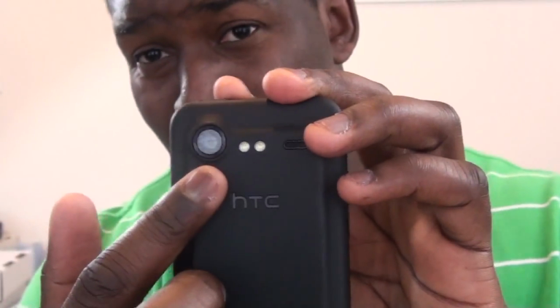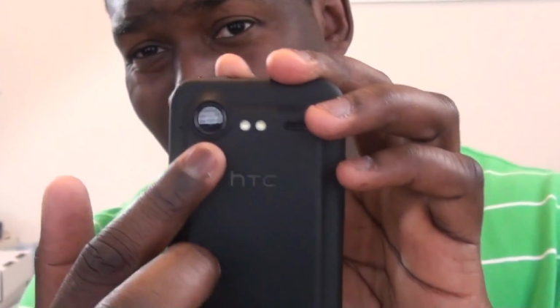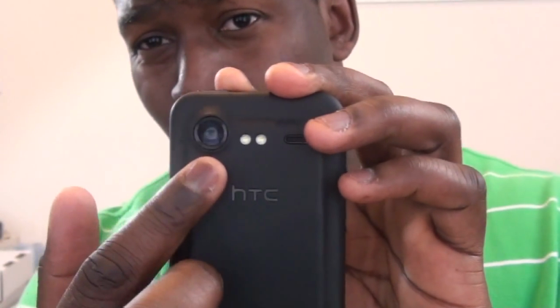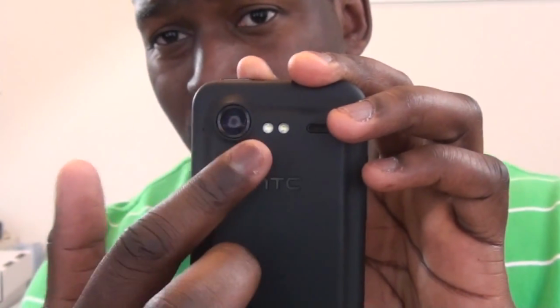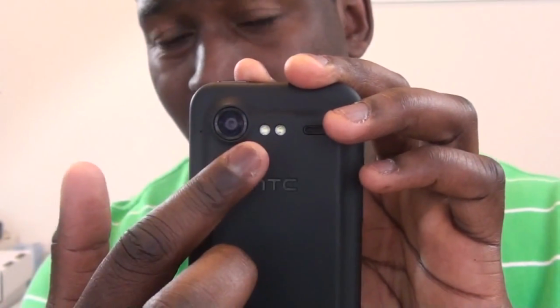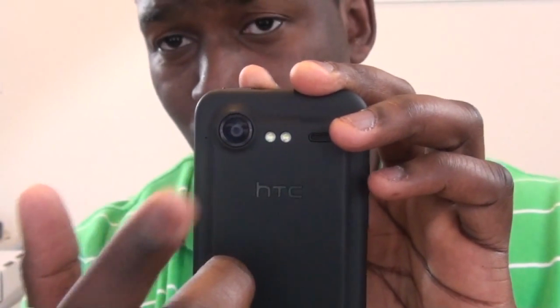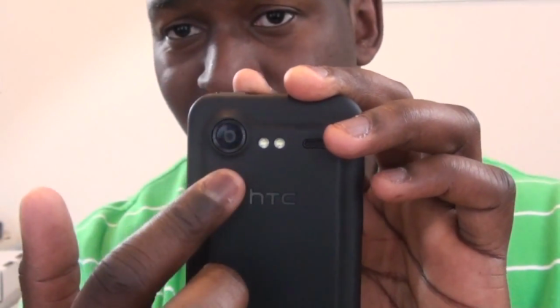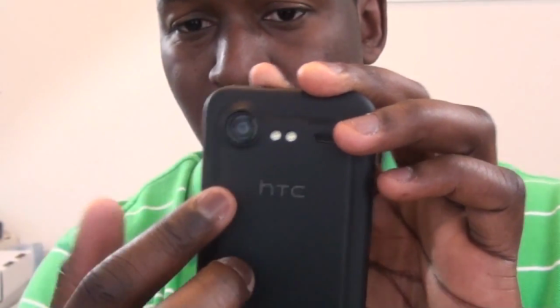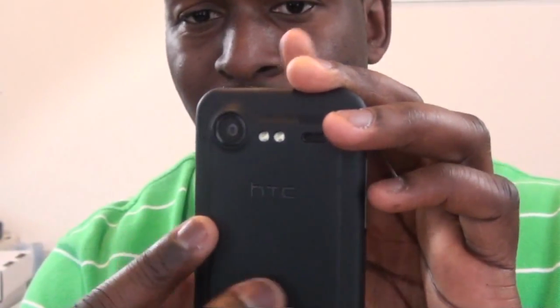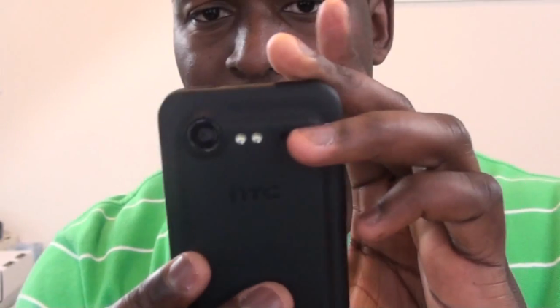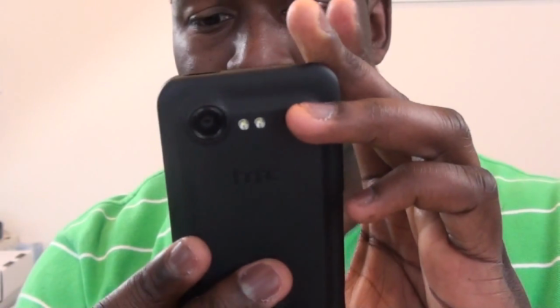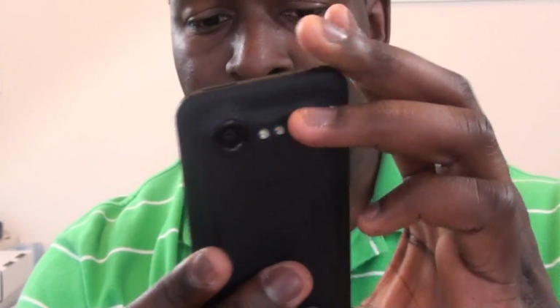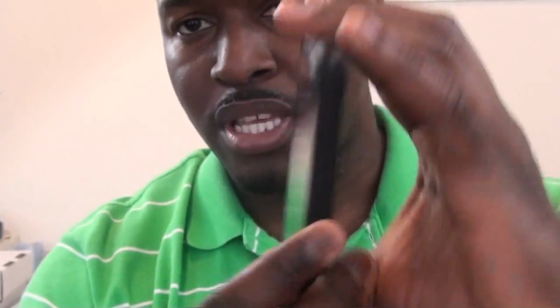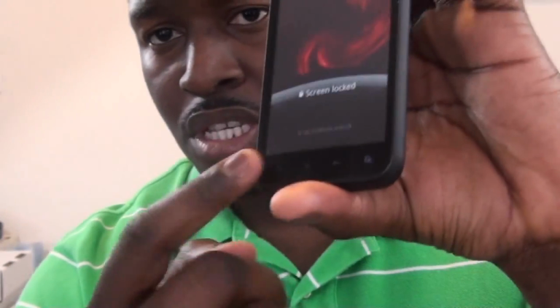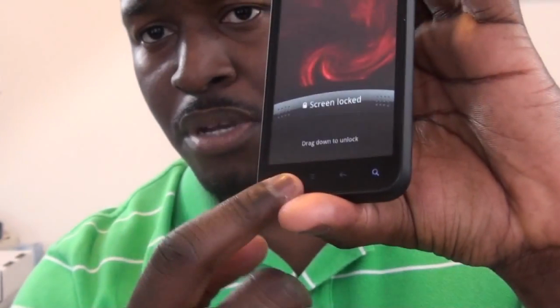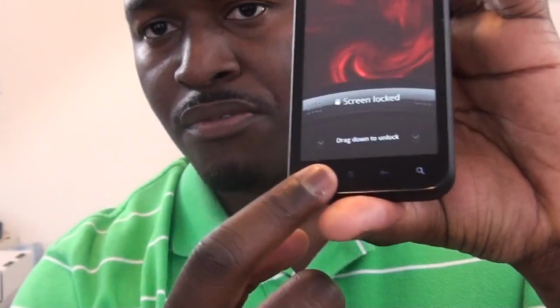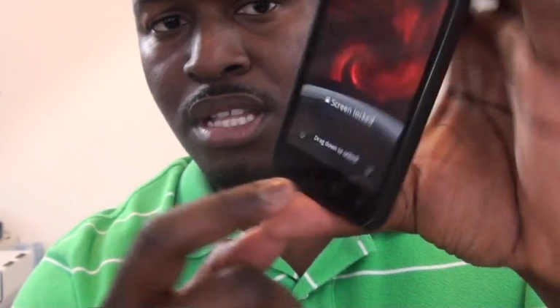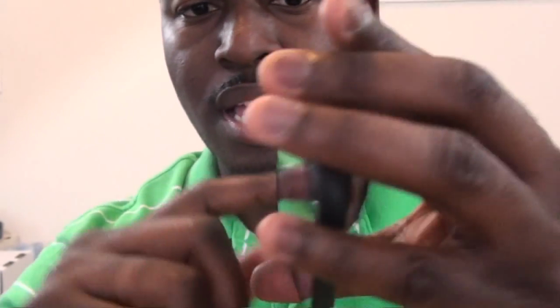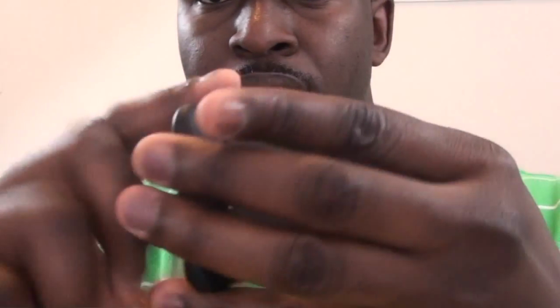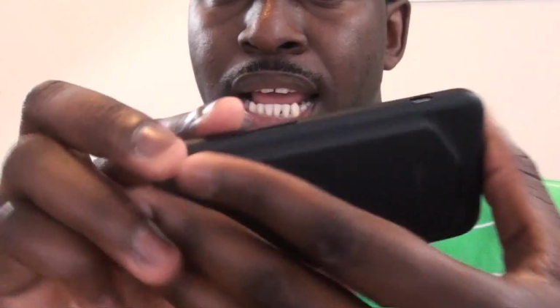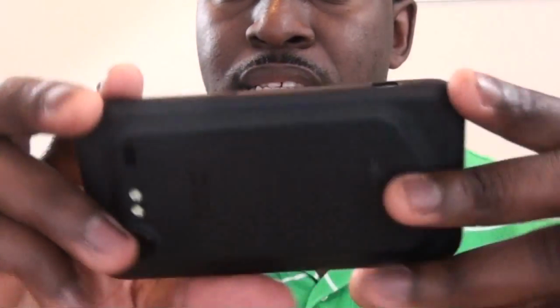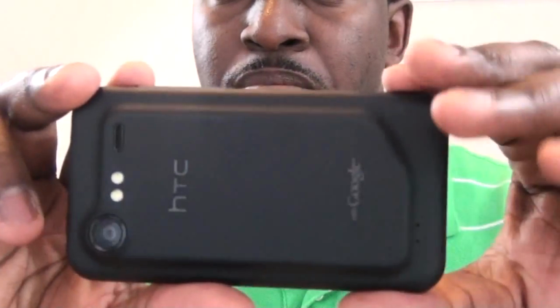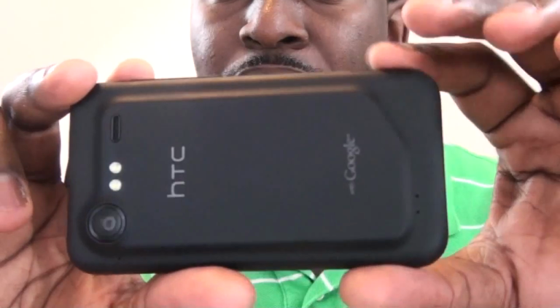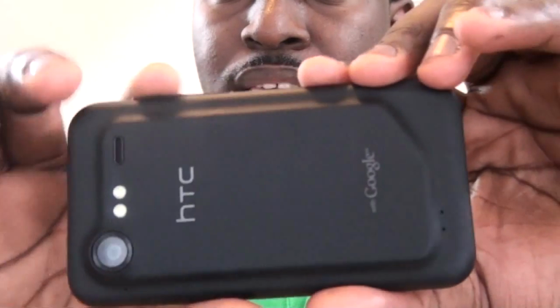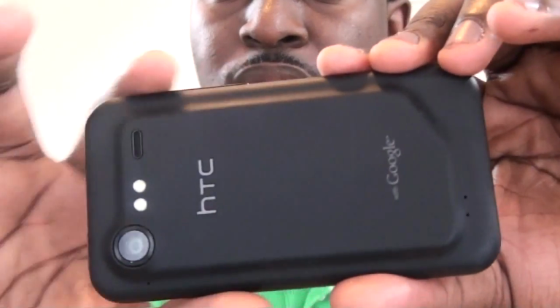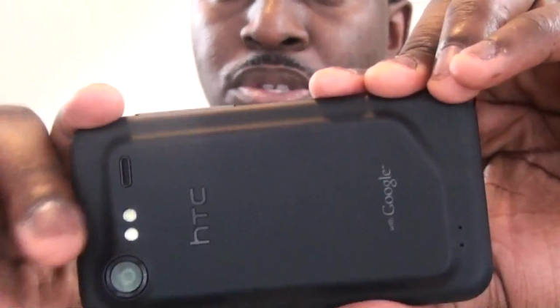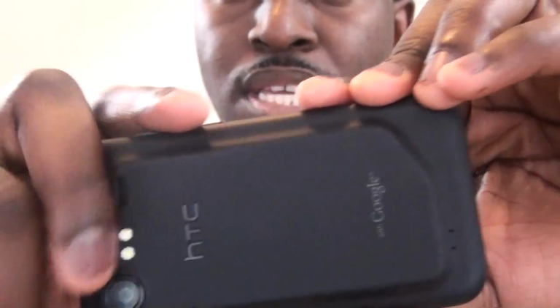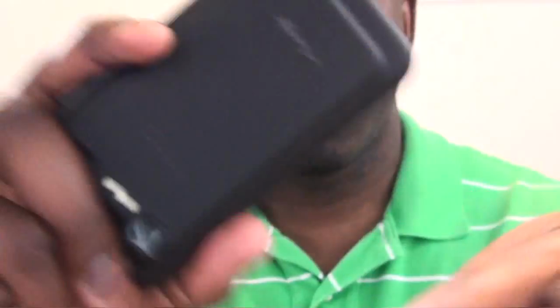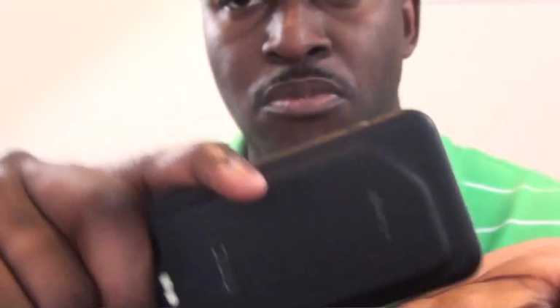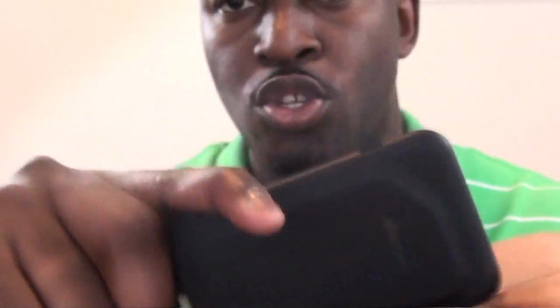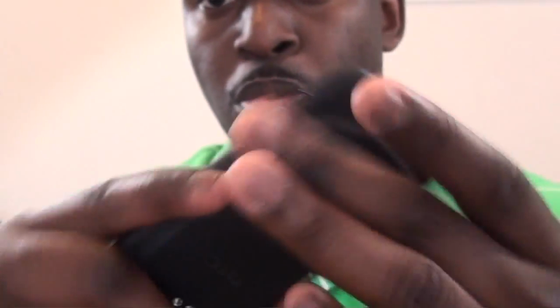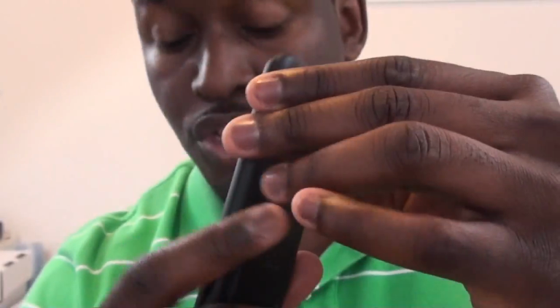It has a 1.3 megapixel camera for video chat. At the back, it has an 8 megapixel camera with dual HD flash, records at 720p, and it does have touch-sensitive buttons in the front and kind of has this plastic encasing around, which gives it some durable protection.